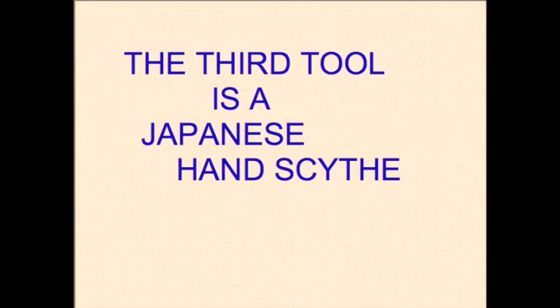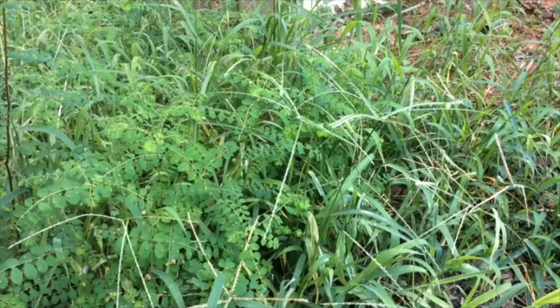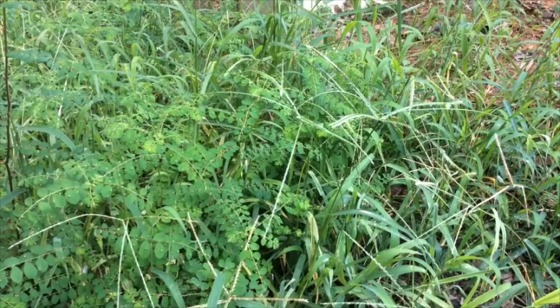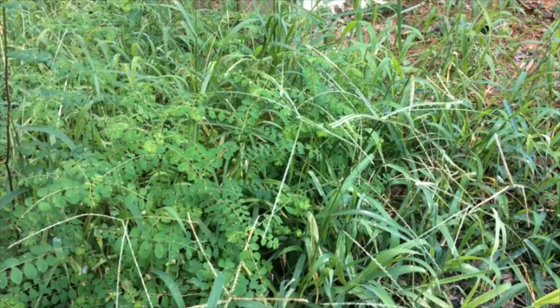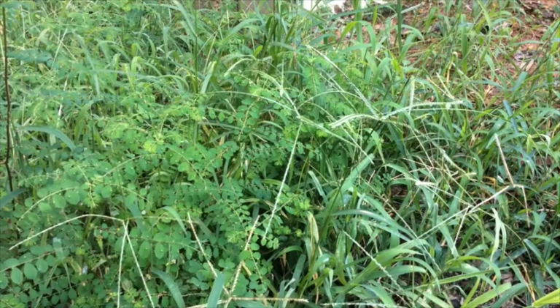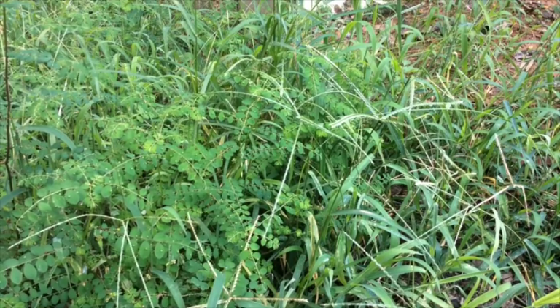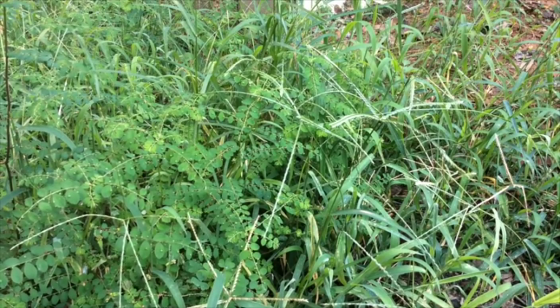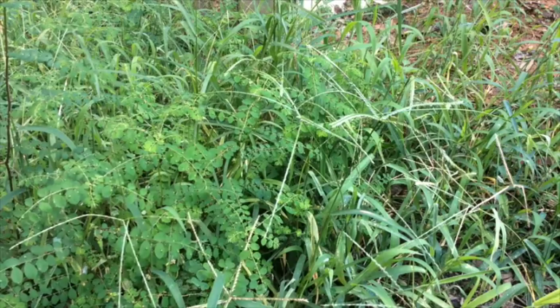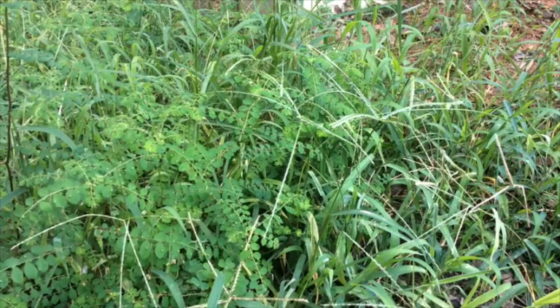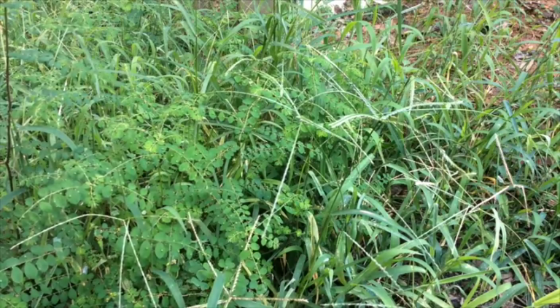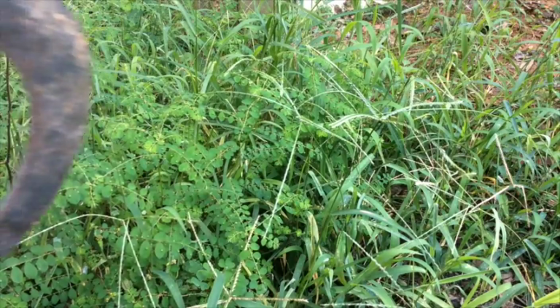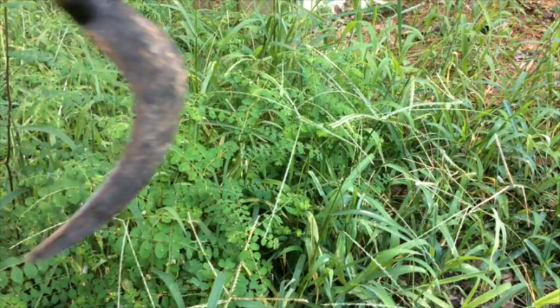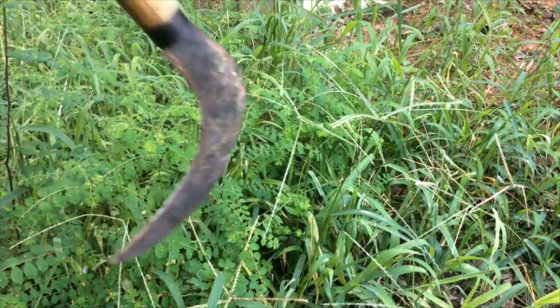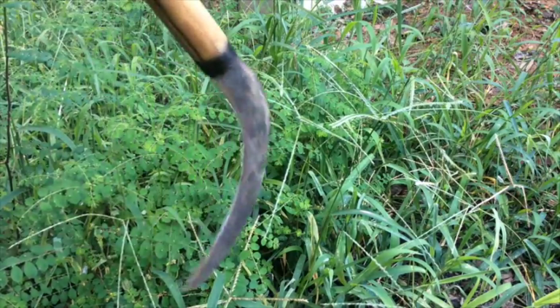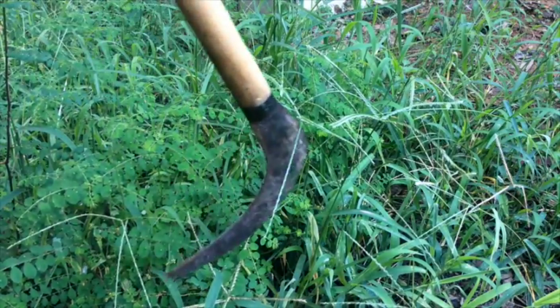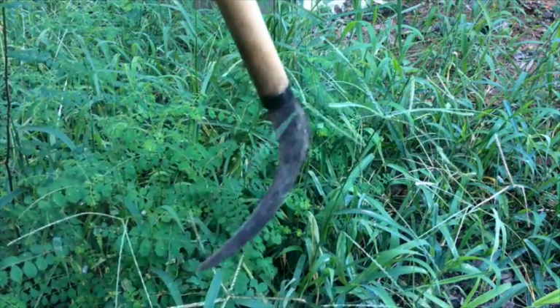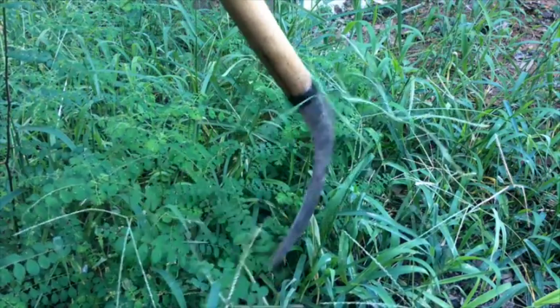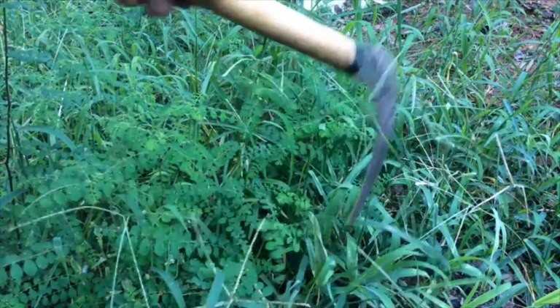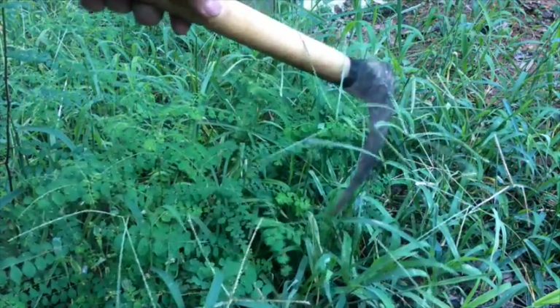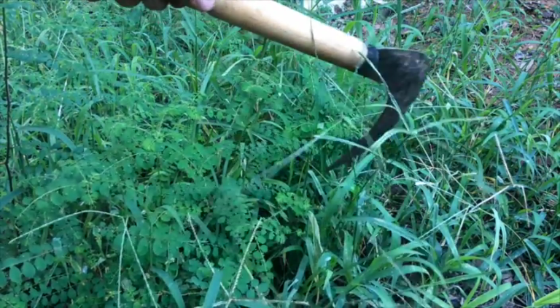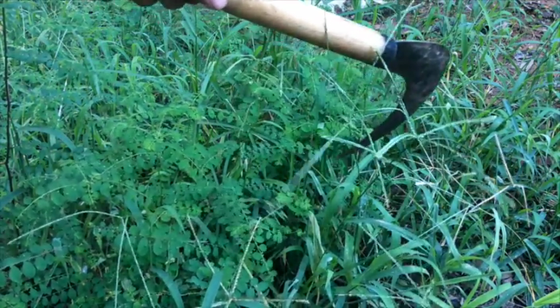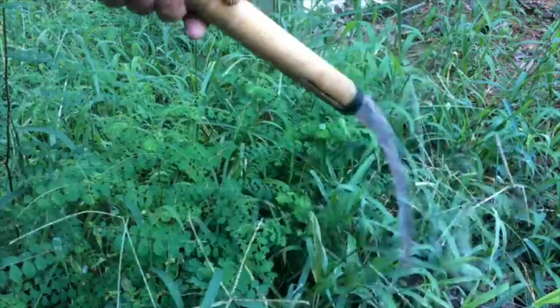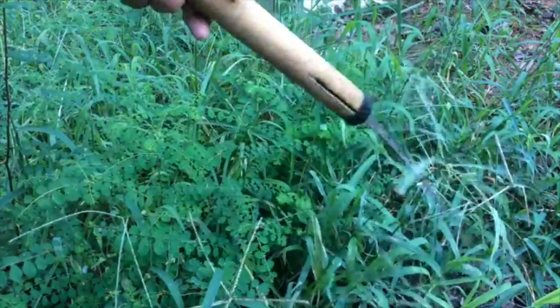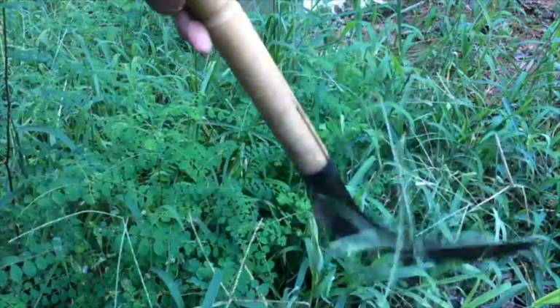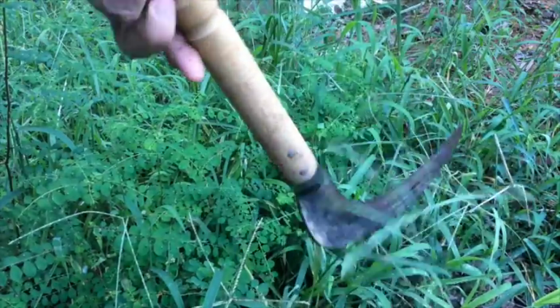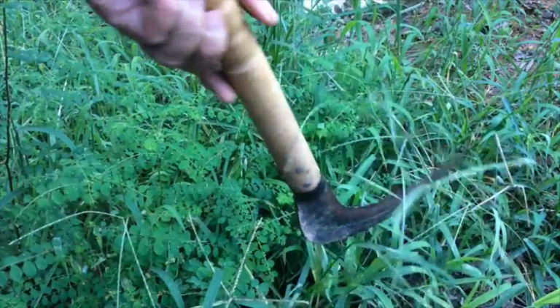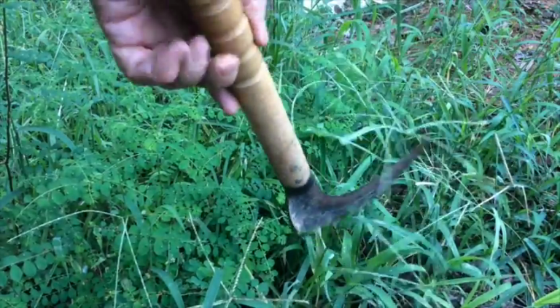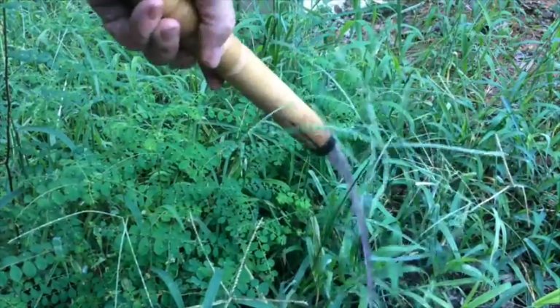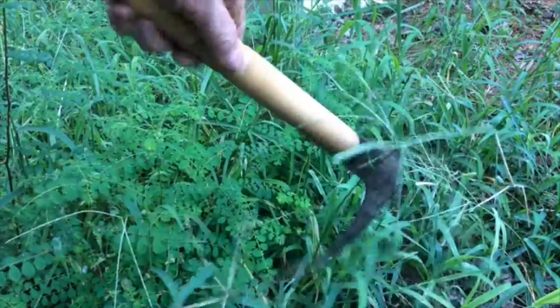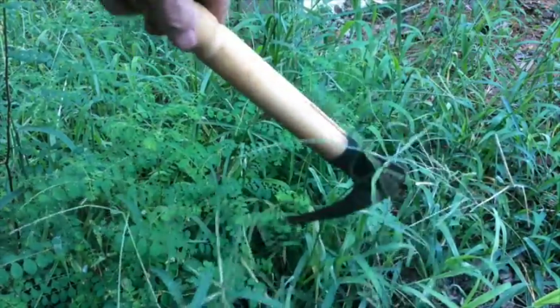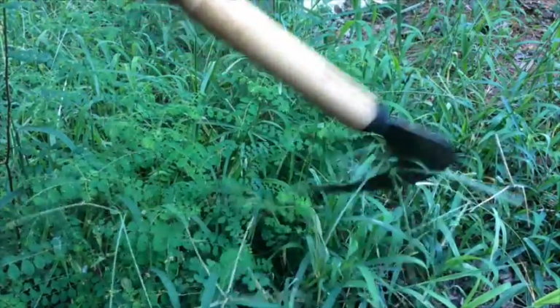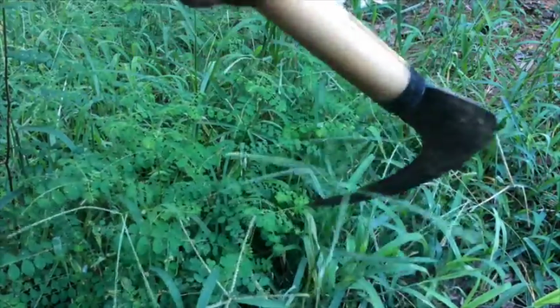This next tool is a Japanese hand scythe, and it's really convenient for working in and around your beds, or areas where you wouldn't be able to get a normal mower.